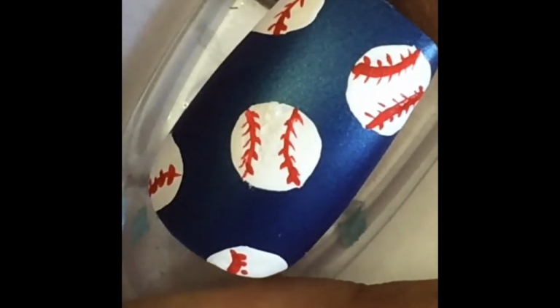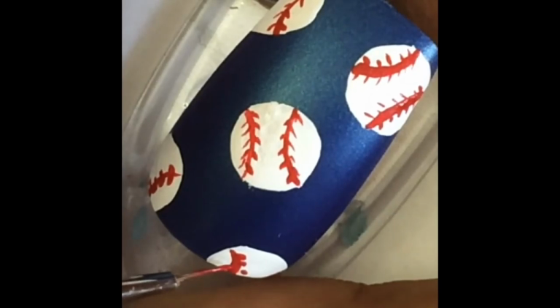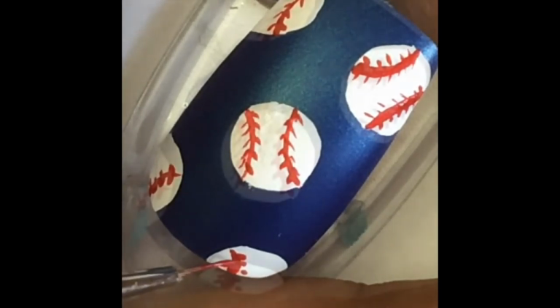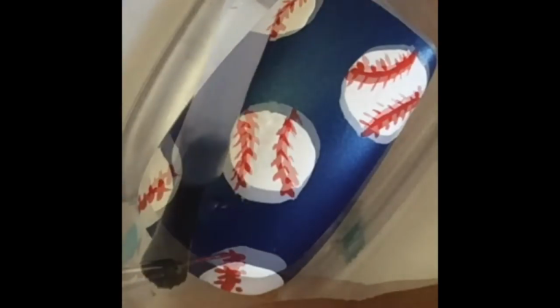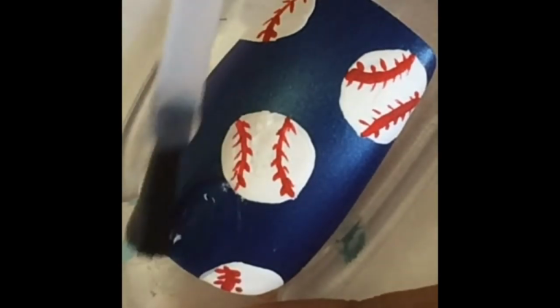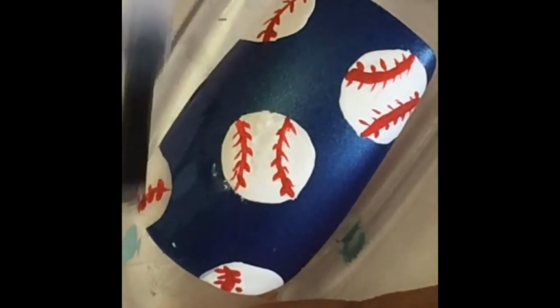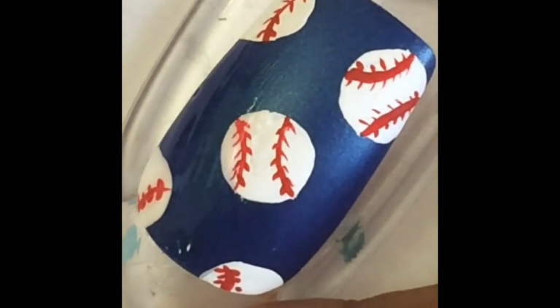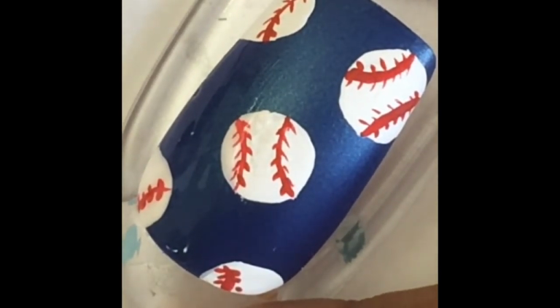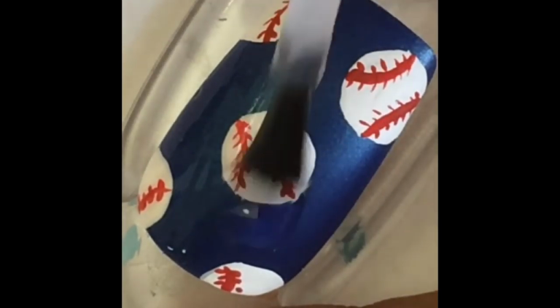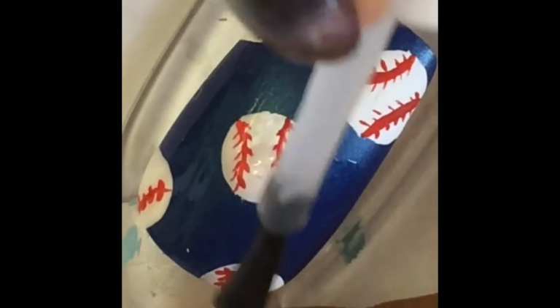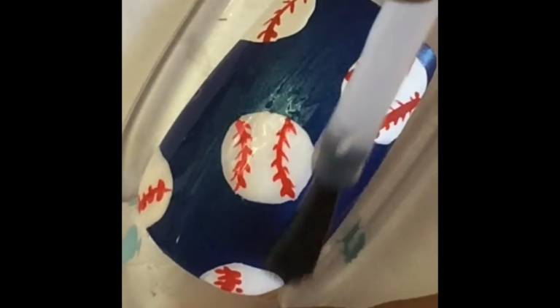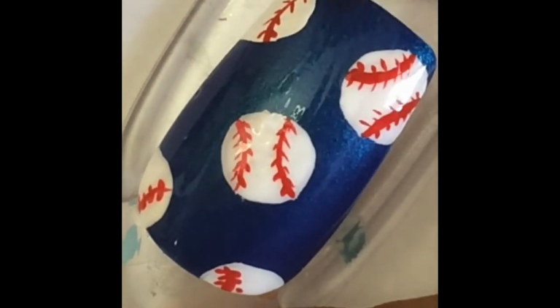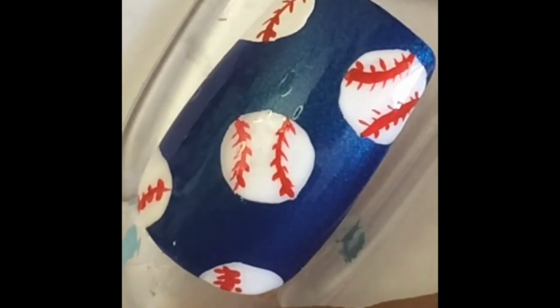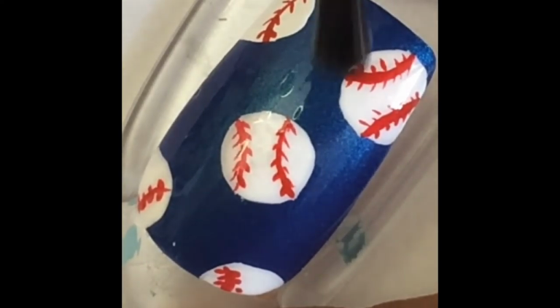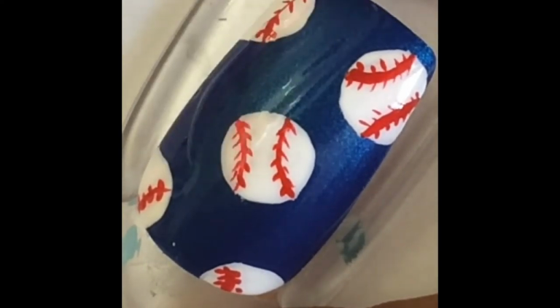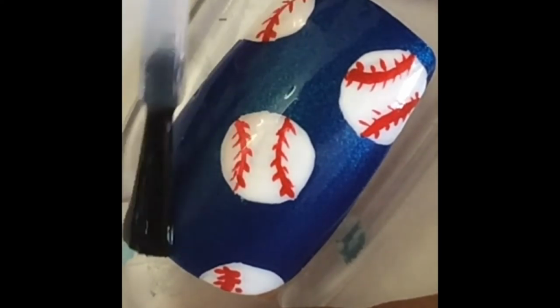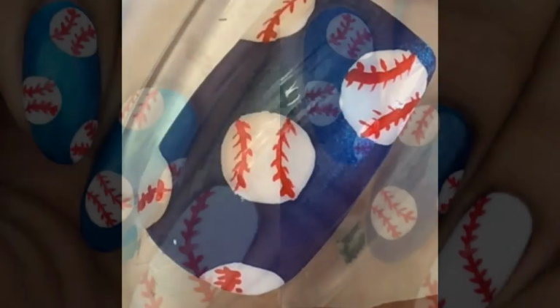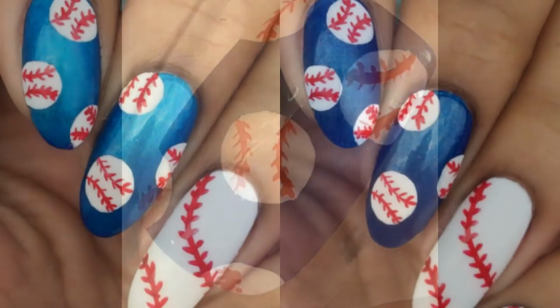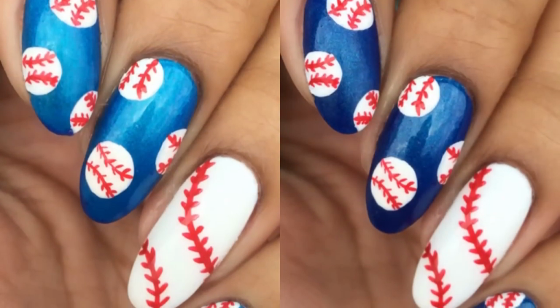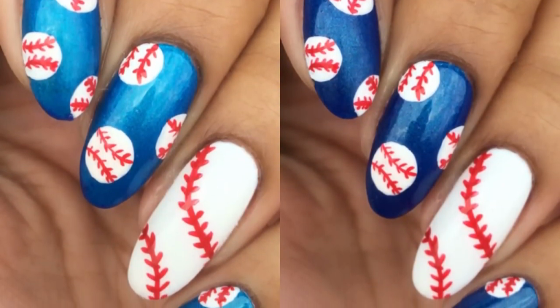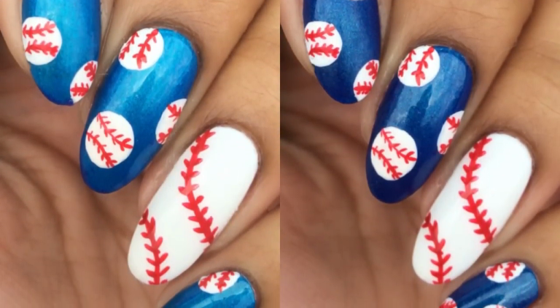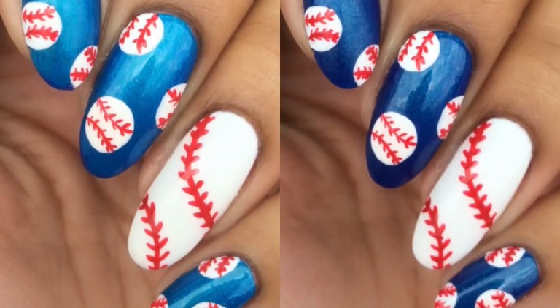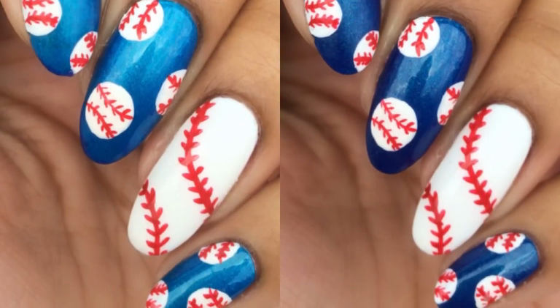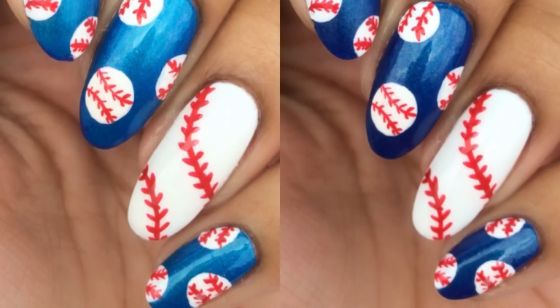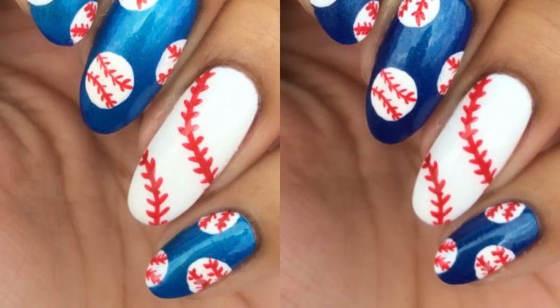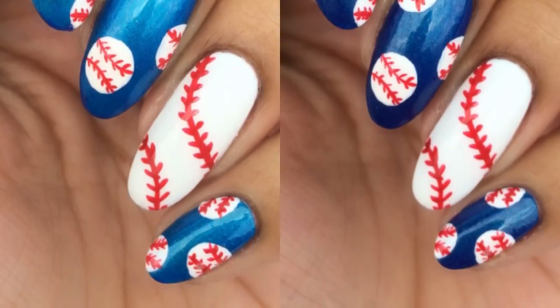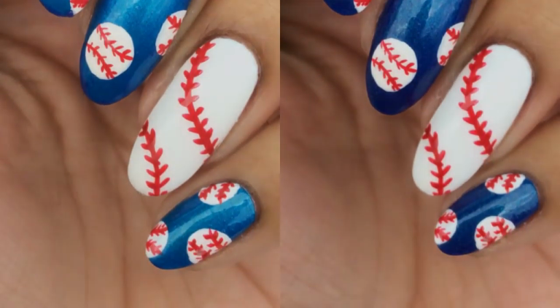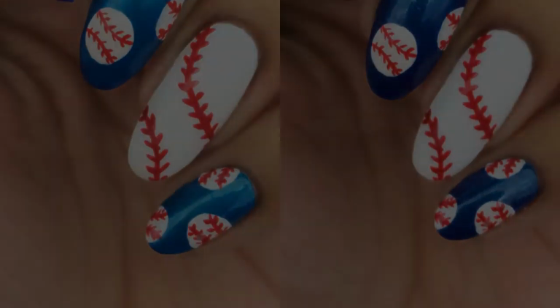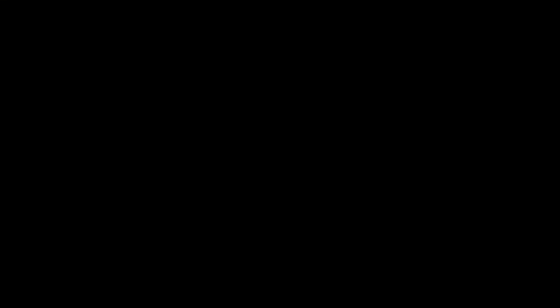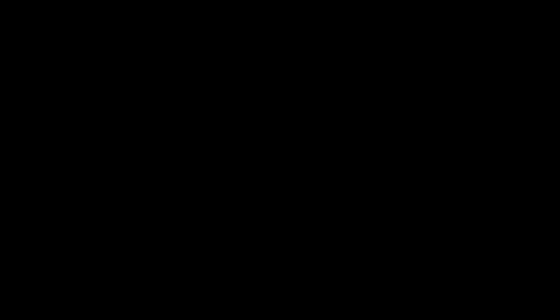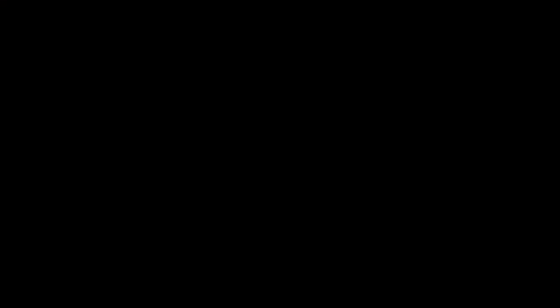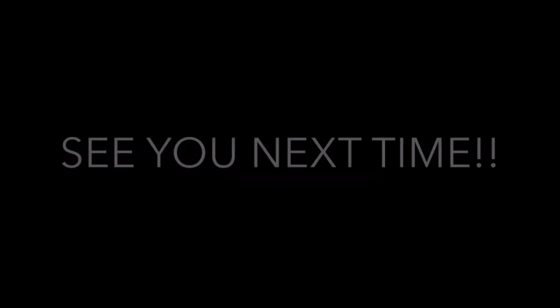After you're finished doing this, you're going to want to wait at least five minutes to let all the acrylic paint dry to avoid streaking. Then just apply your favorite quick dry top coat and make sure you cap your free edge. And that's it for this tutorial — I hope you guys enjoyed it and hopefully I see you guys next time. Bye!